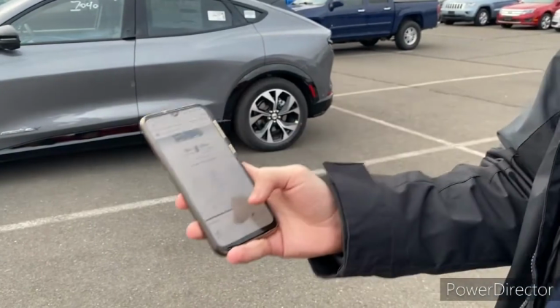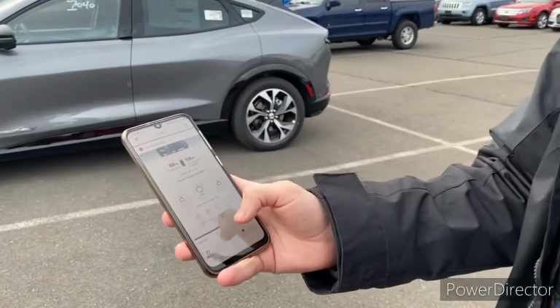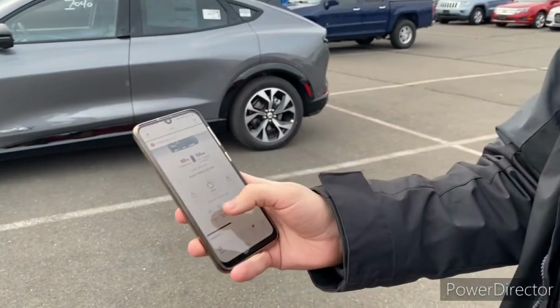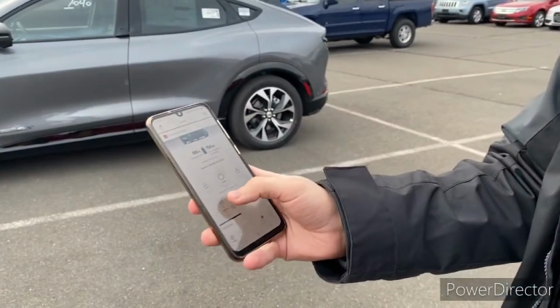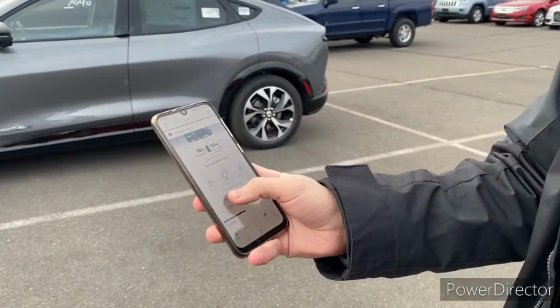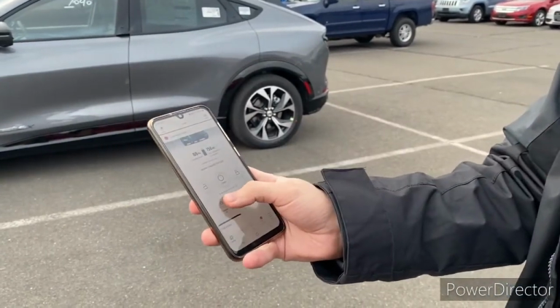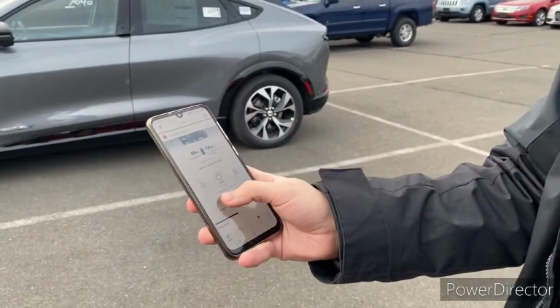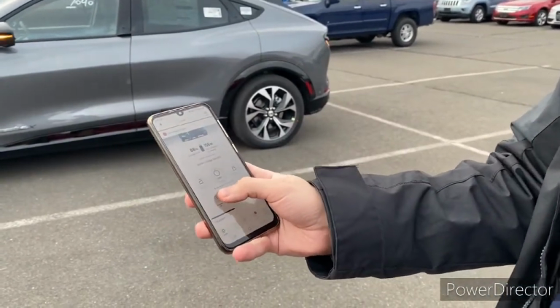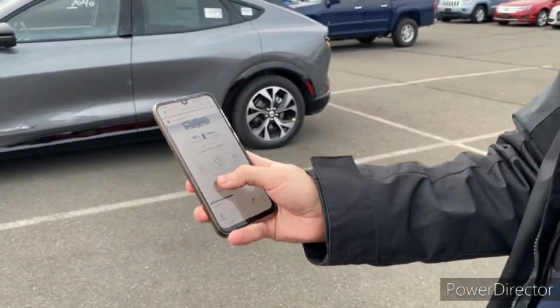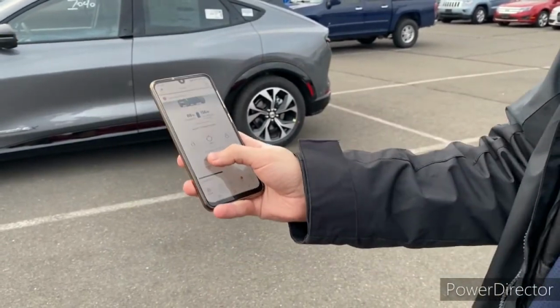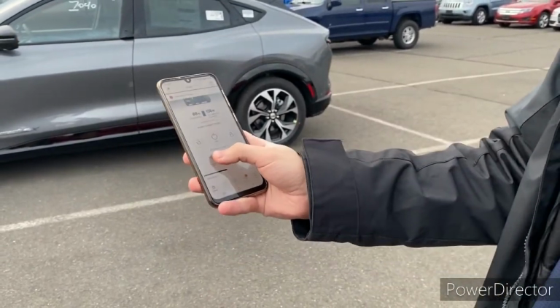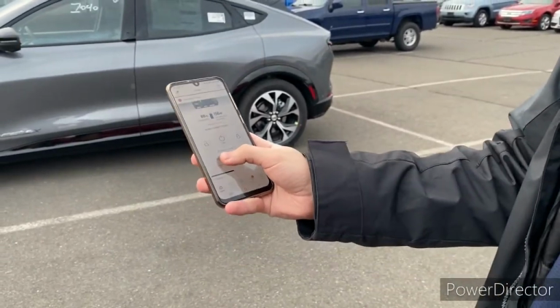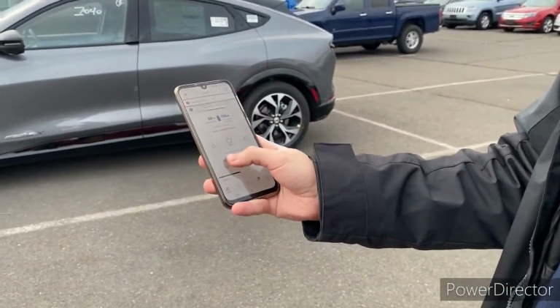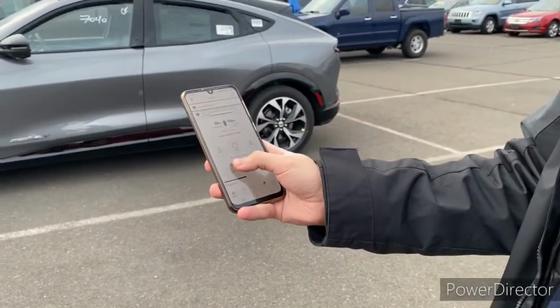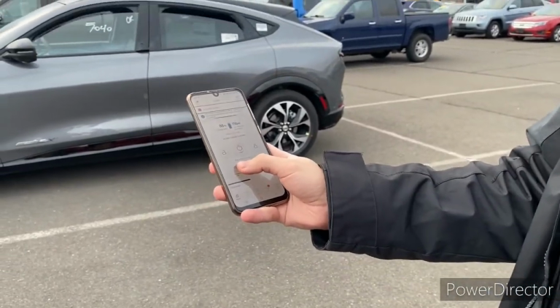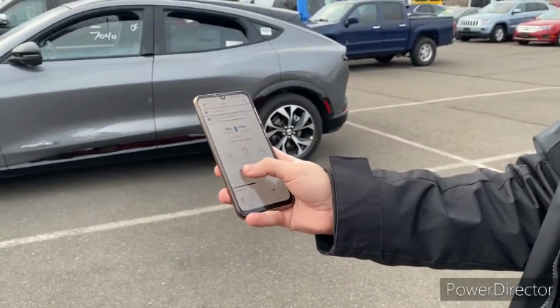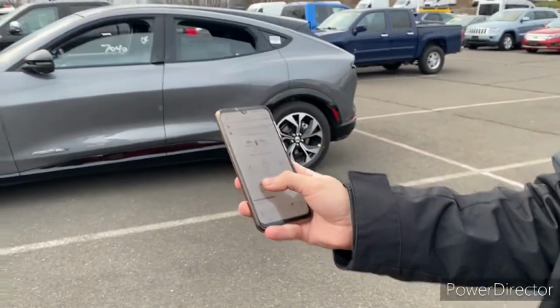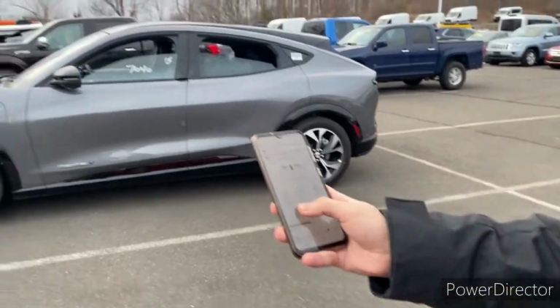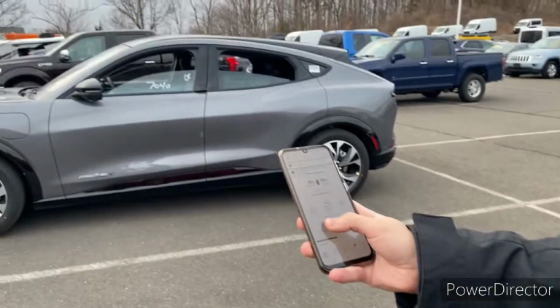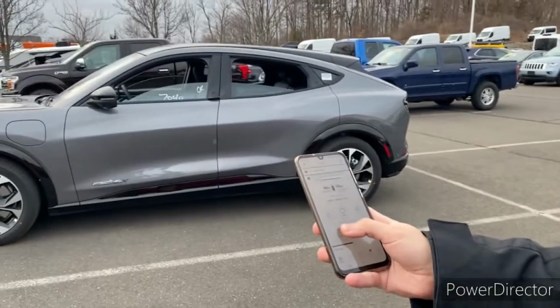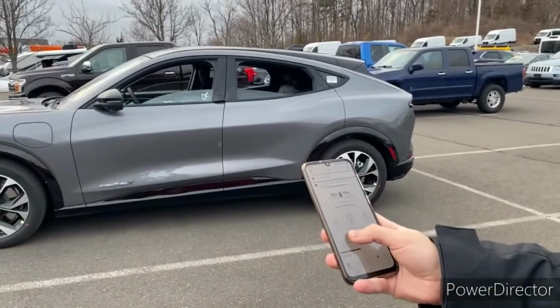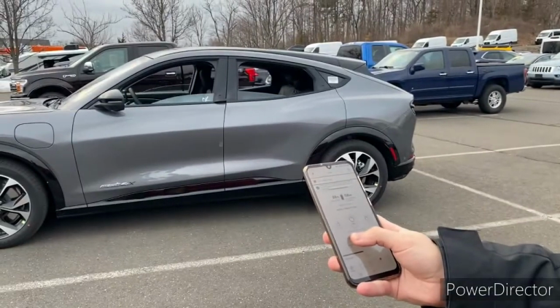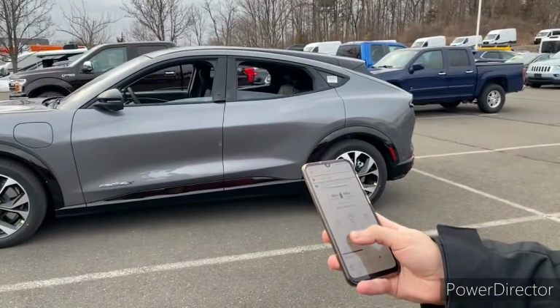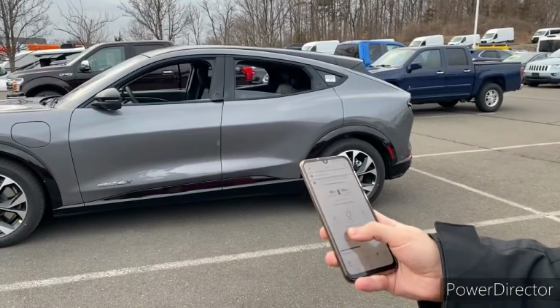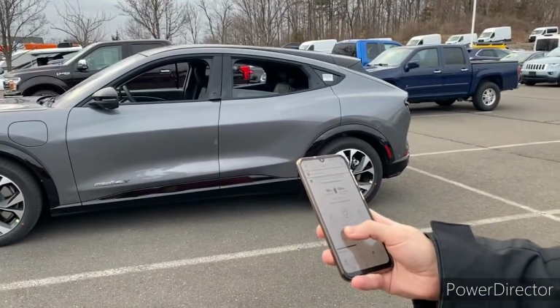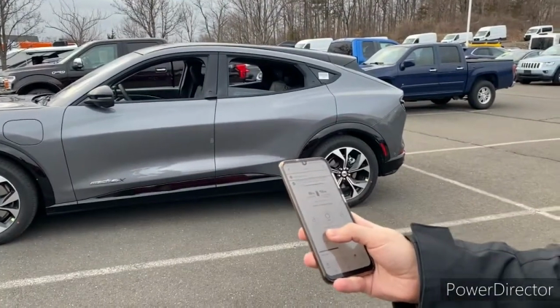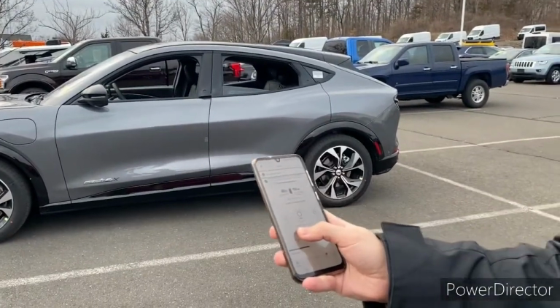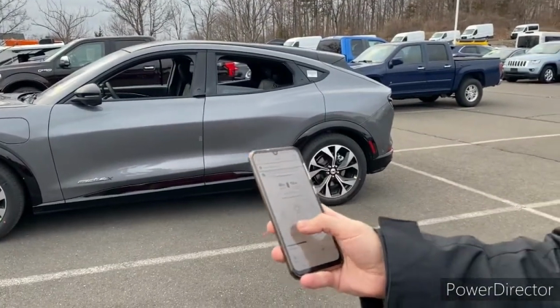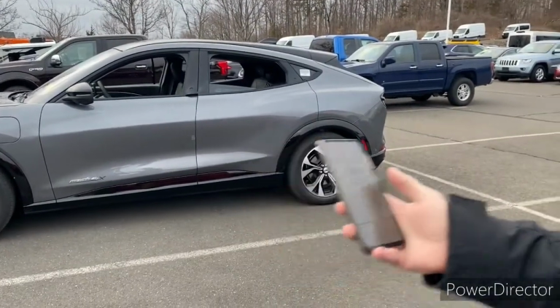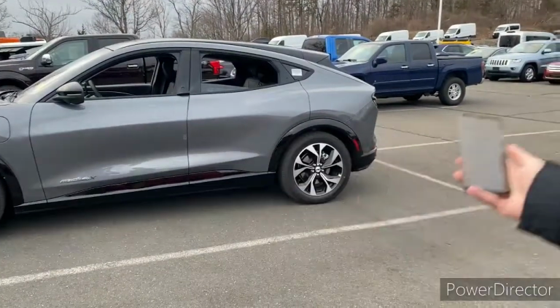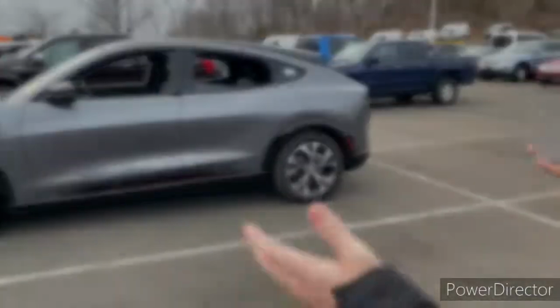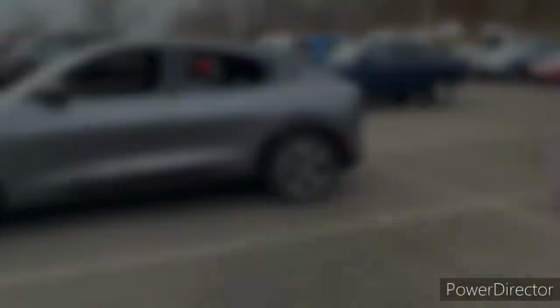For example, I will actually roll the windows down from my phone without even touching the key. So there you have it.